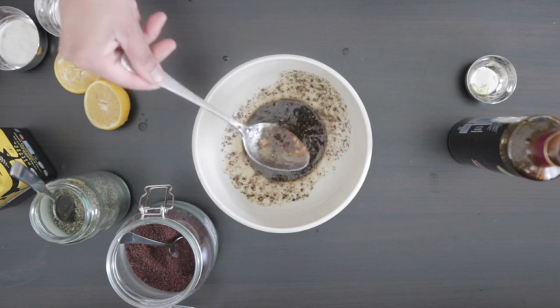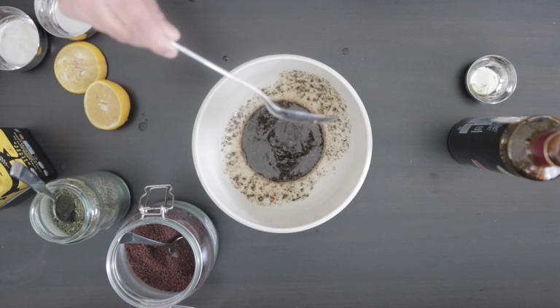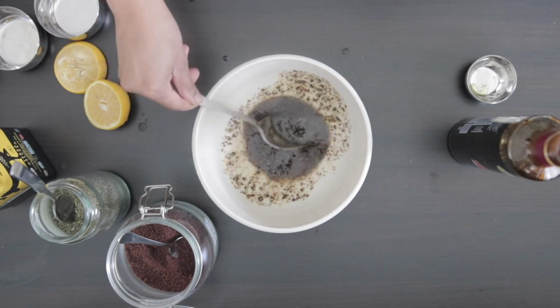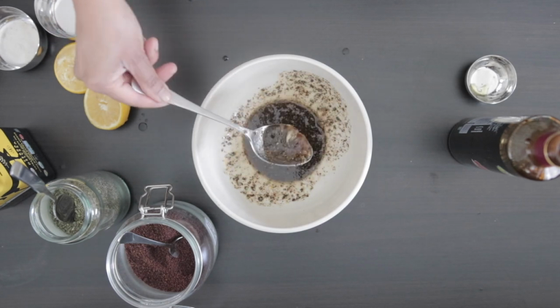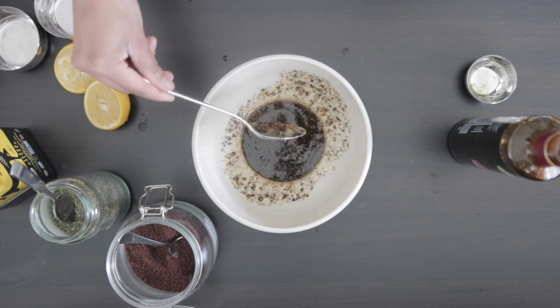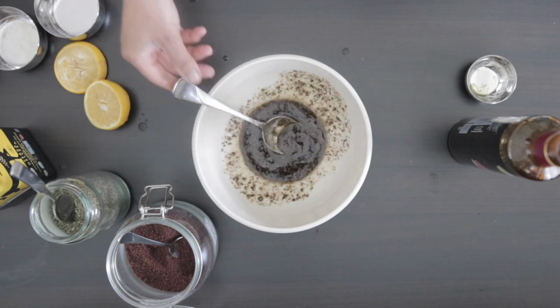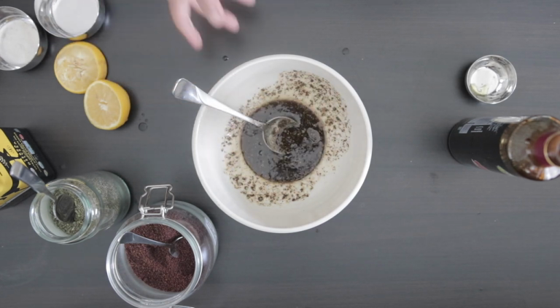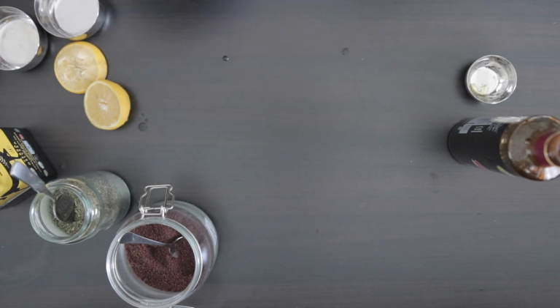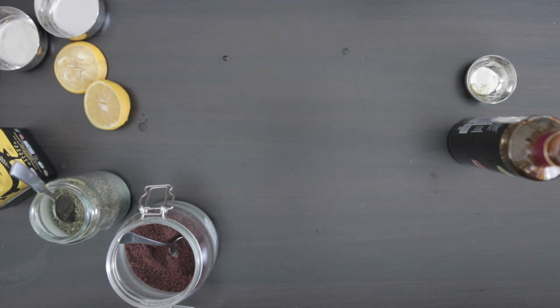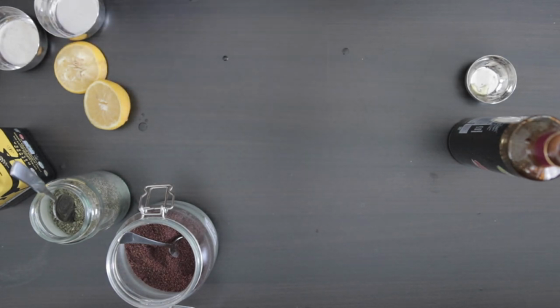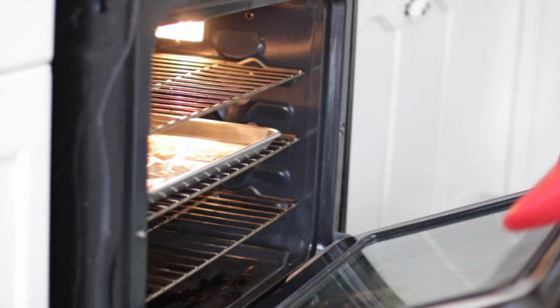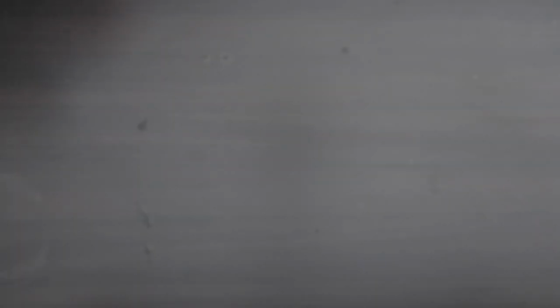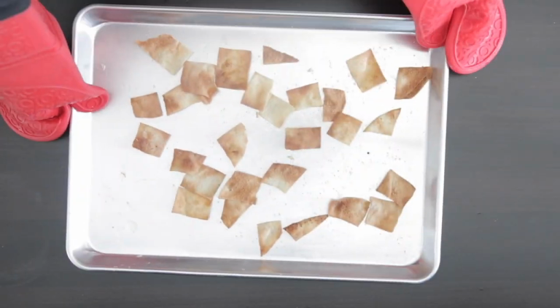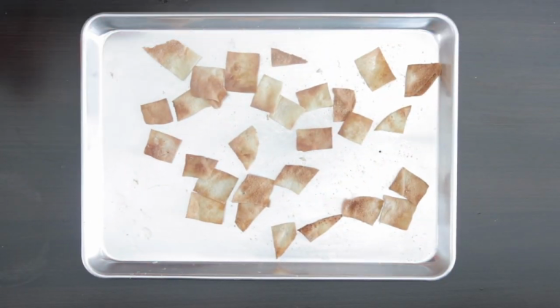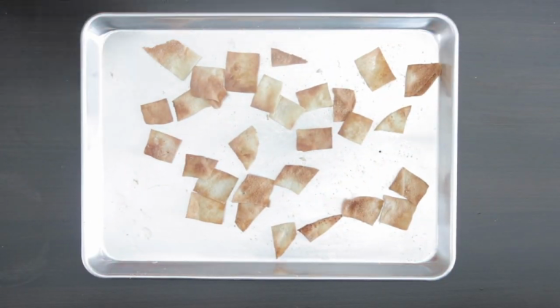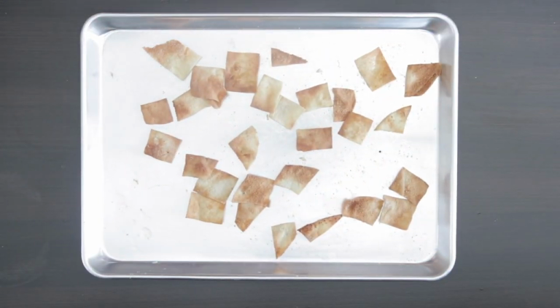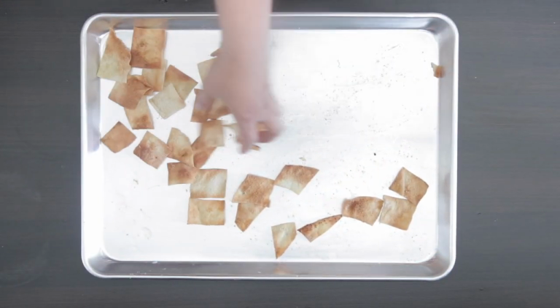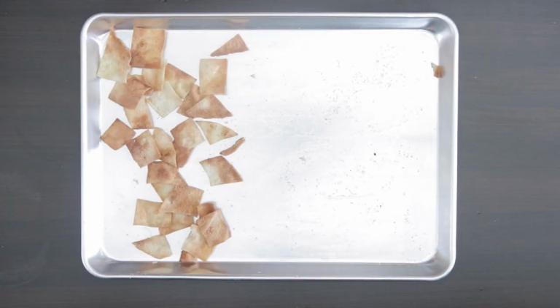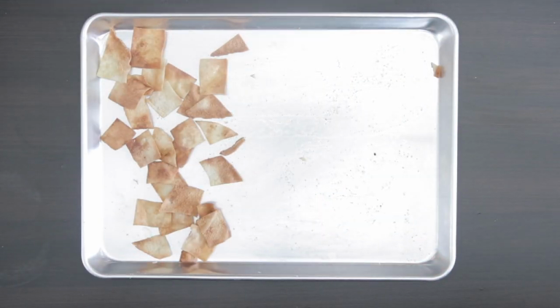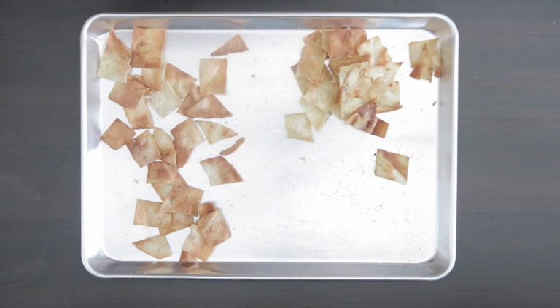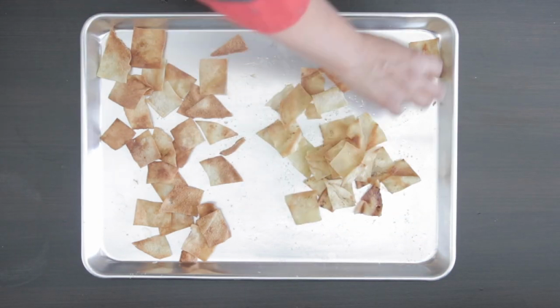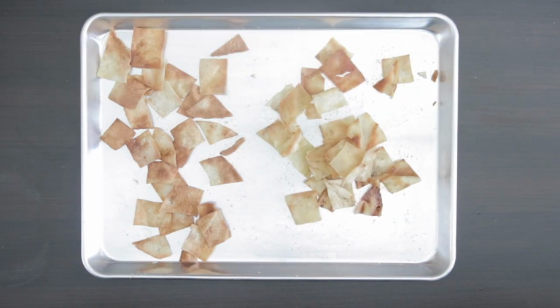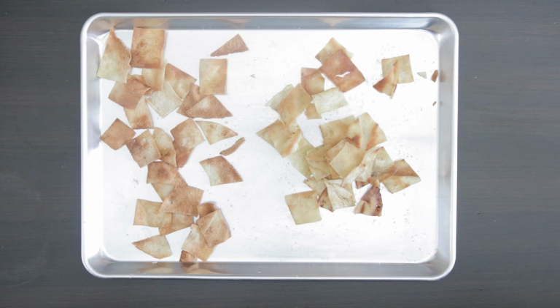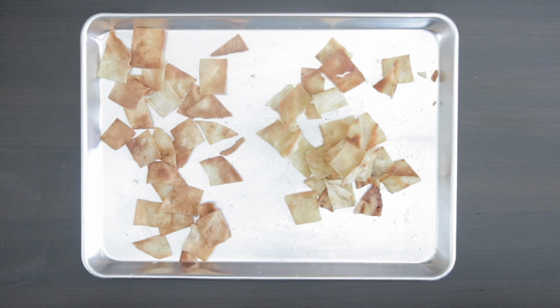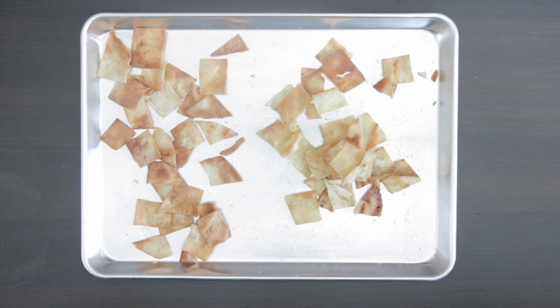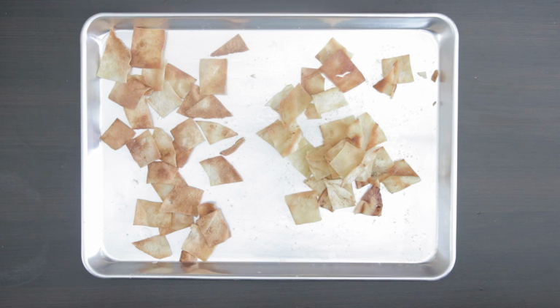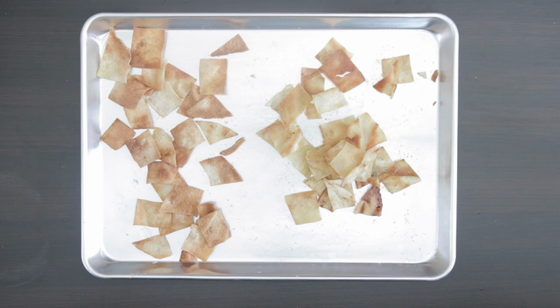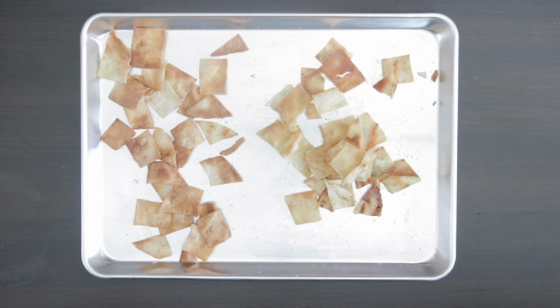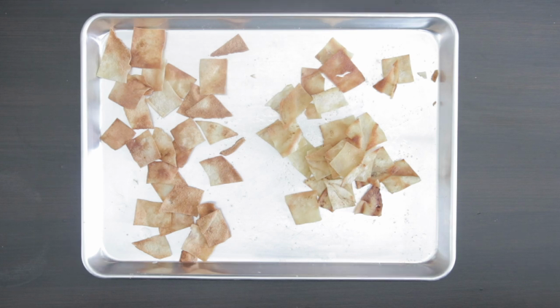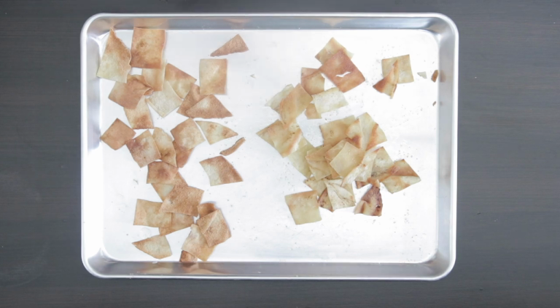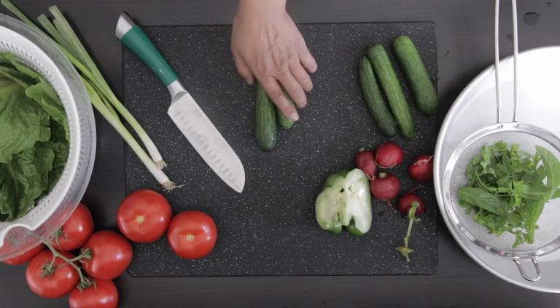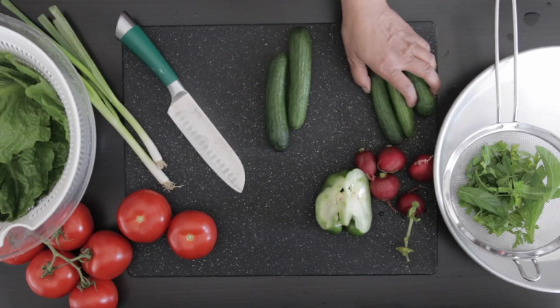This dressing can be made ahead and stored in your refrigerator. When the pita is ready, take it out of the oven. Let's compare the two side by side — visually they look the same, but I prefer the taste of the shallow fried pita. Now let's work on the salad.